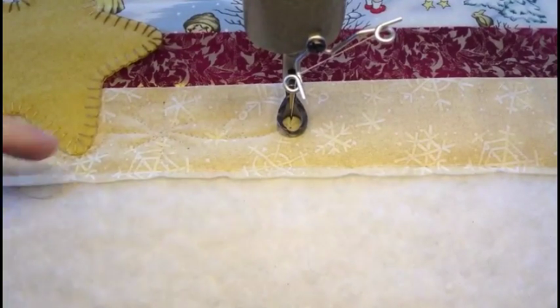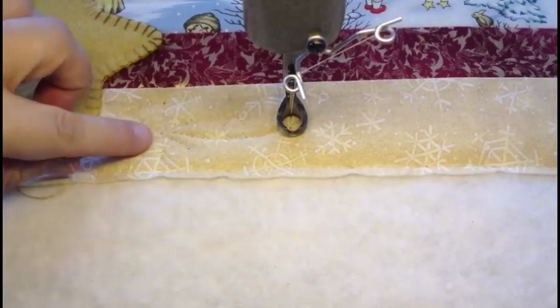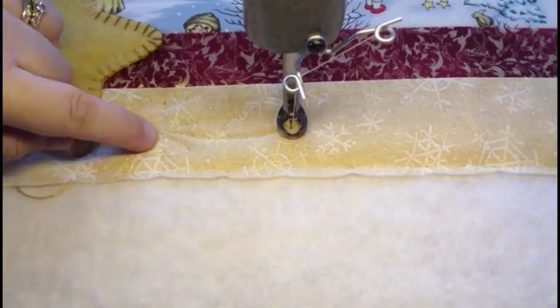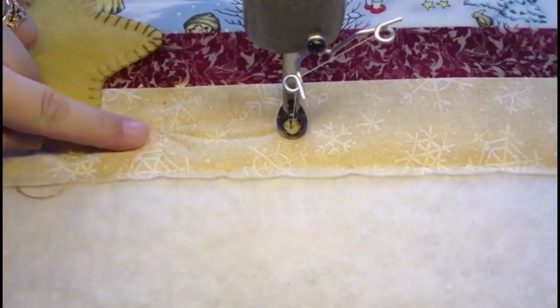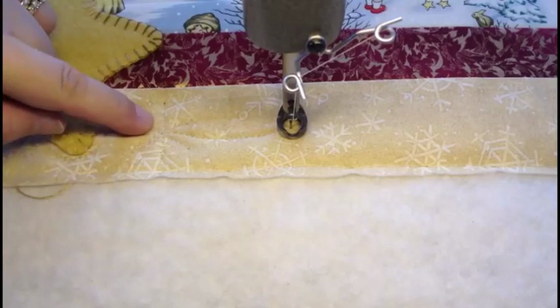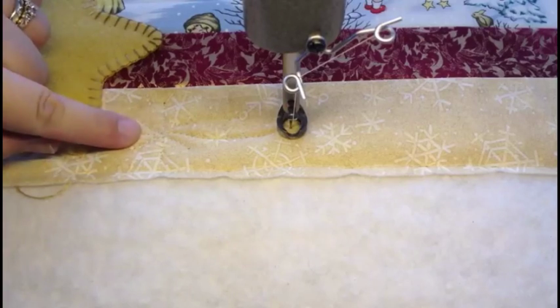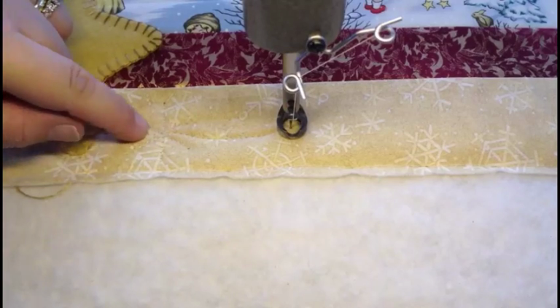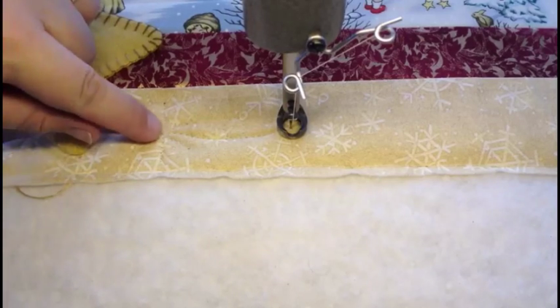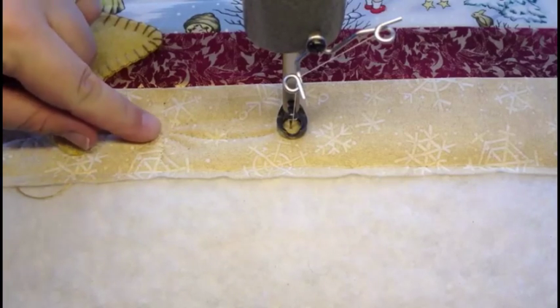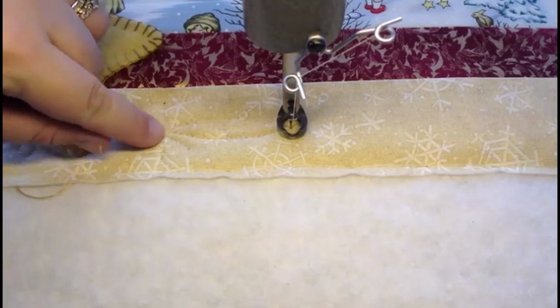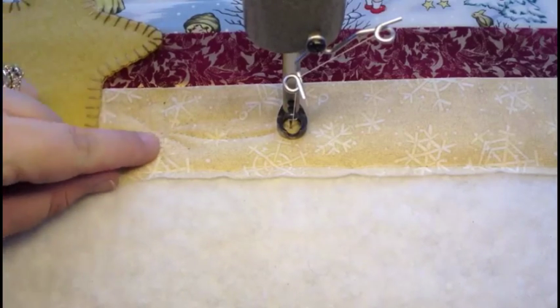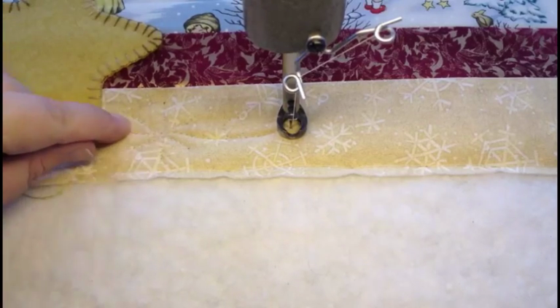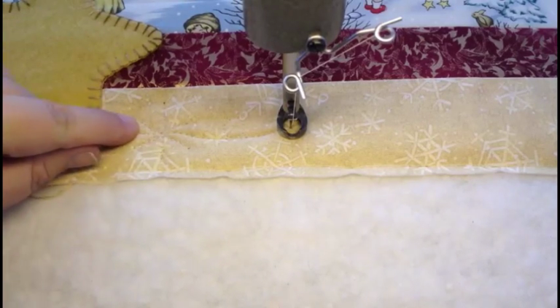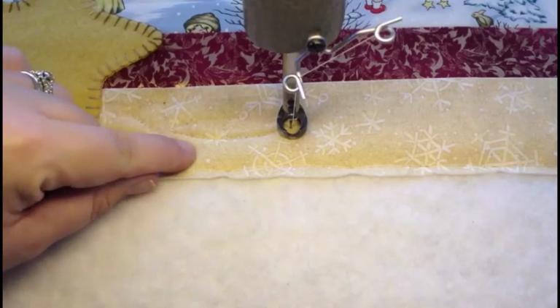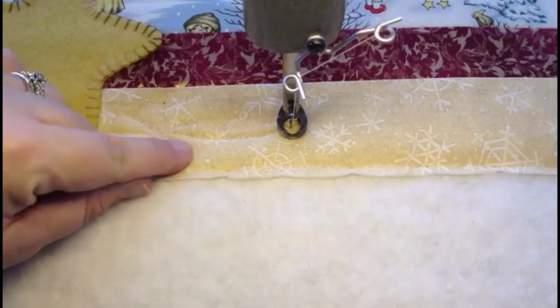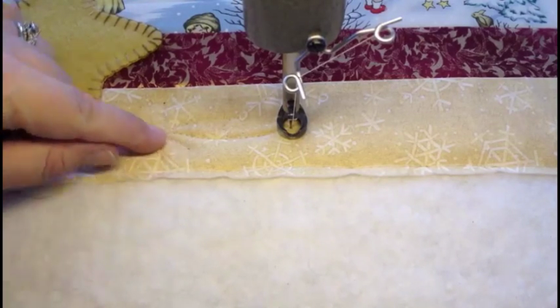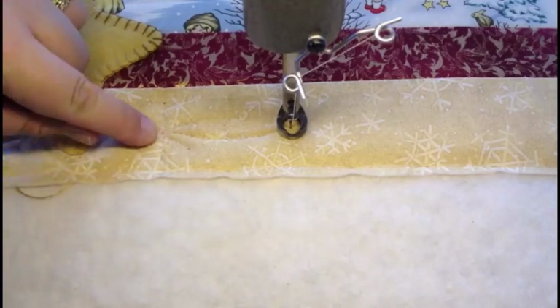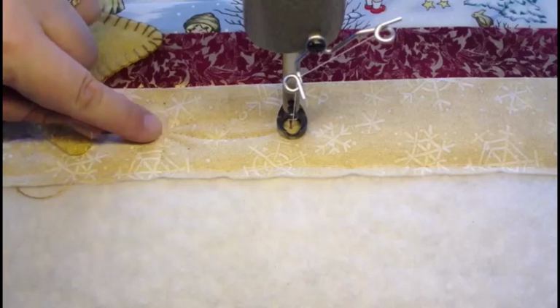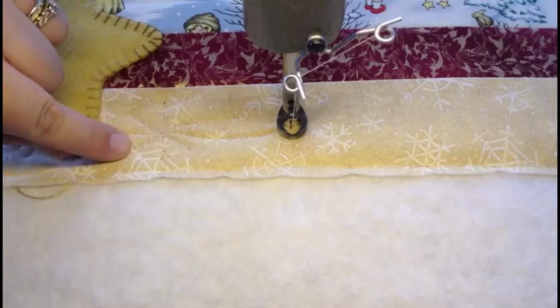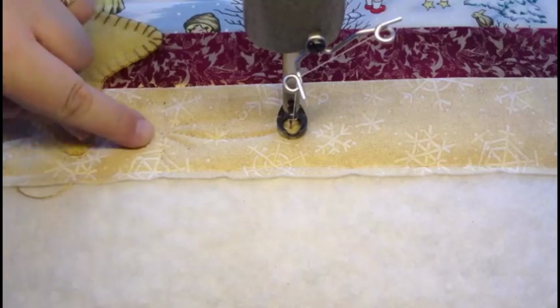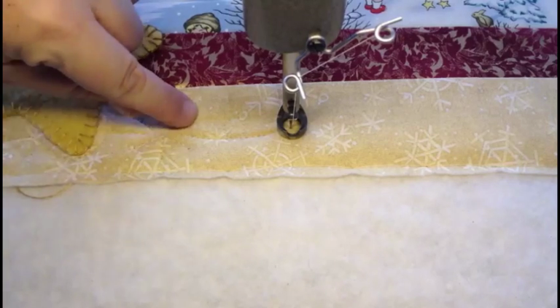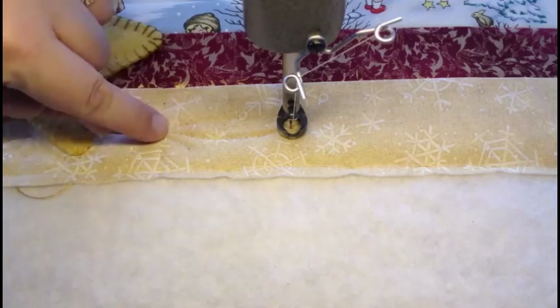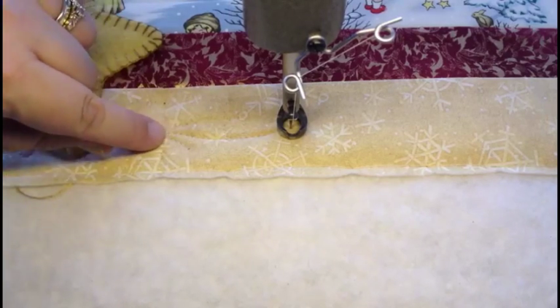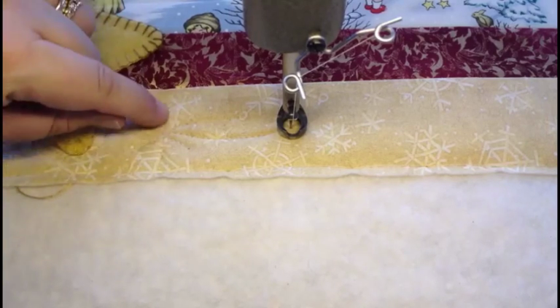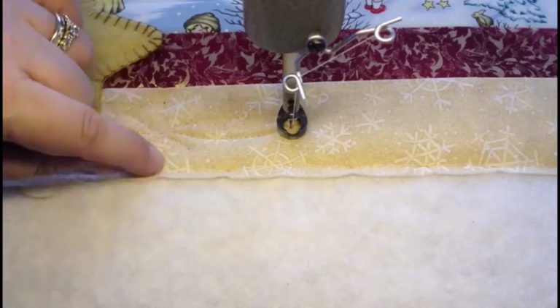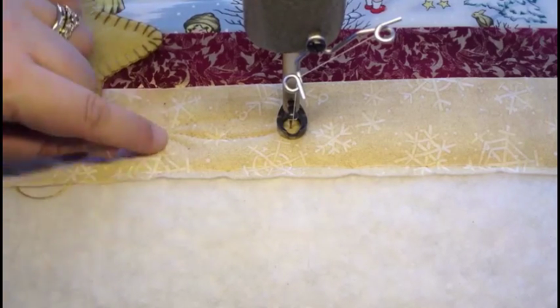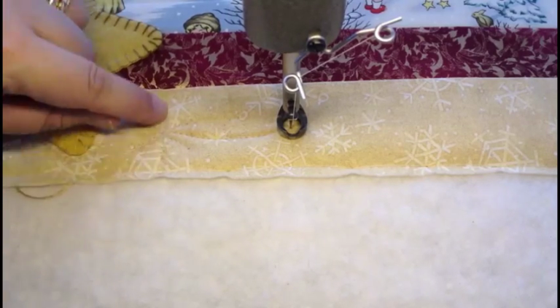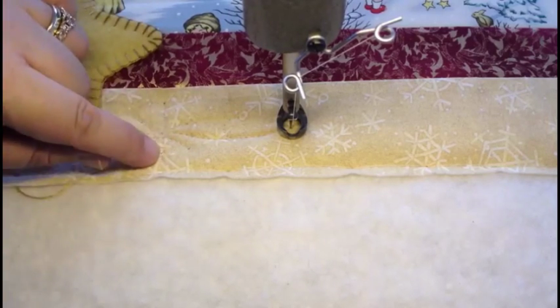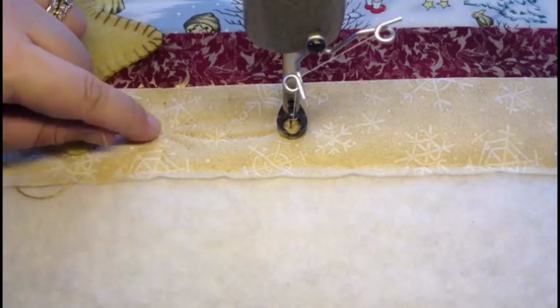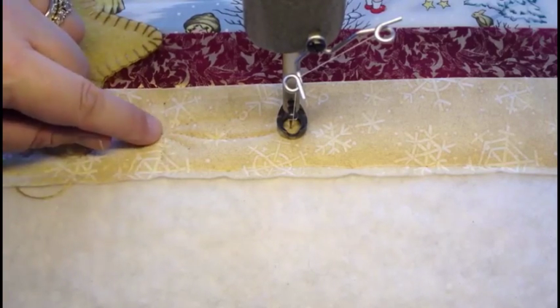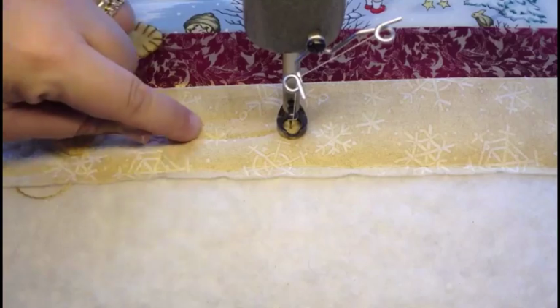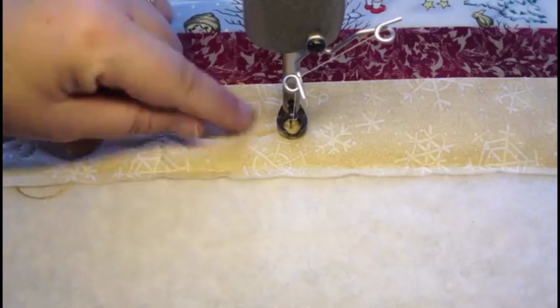So you can see the middle of my snowflake is here, and then I've stitched out here, straight to the middle, out here, straight to the middle, and then the straight in between, back to the middle, and then out.